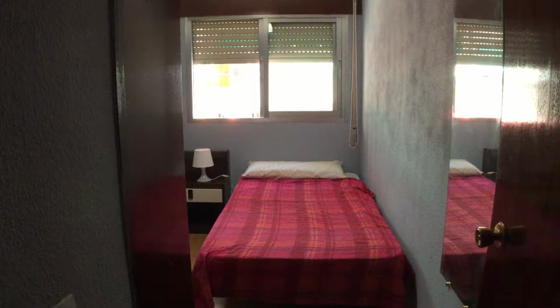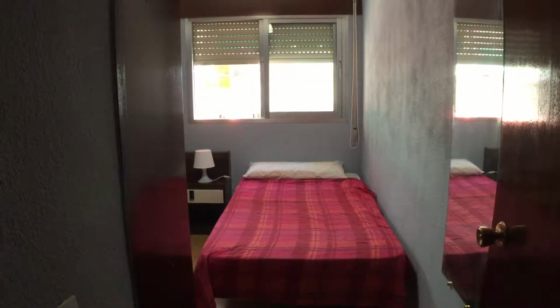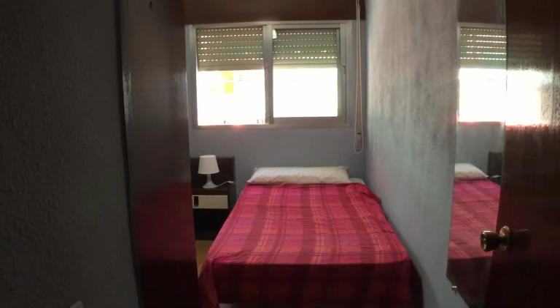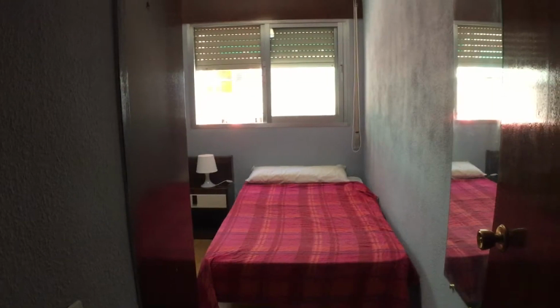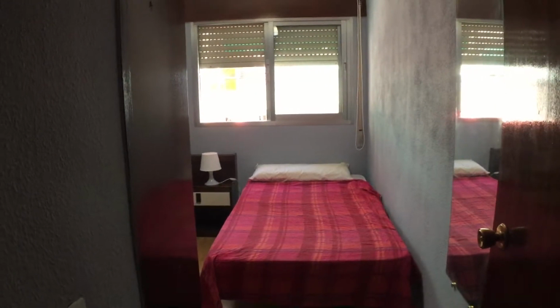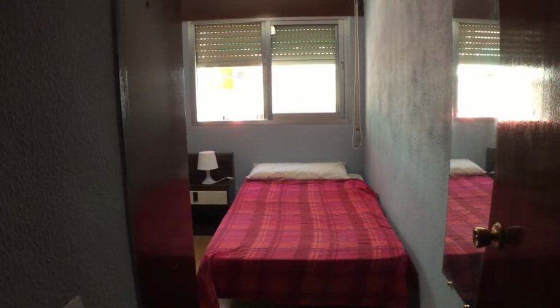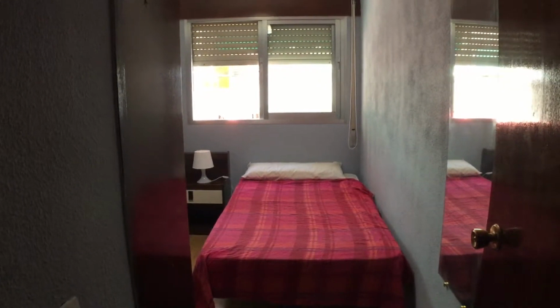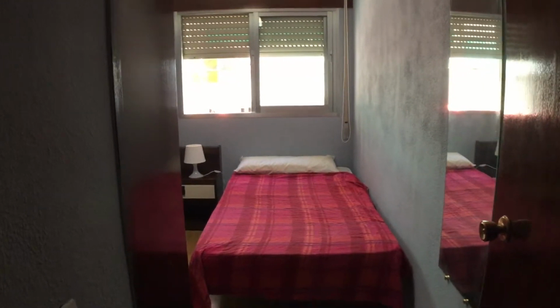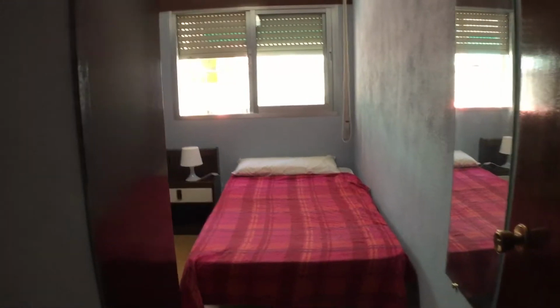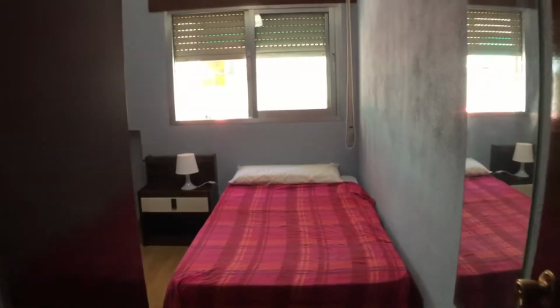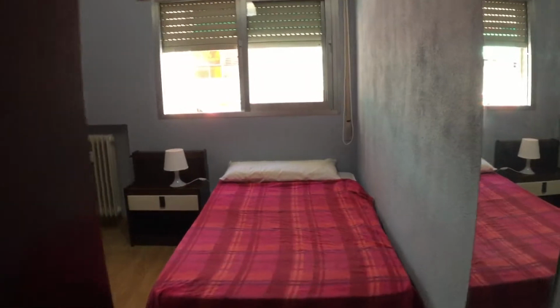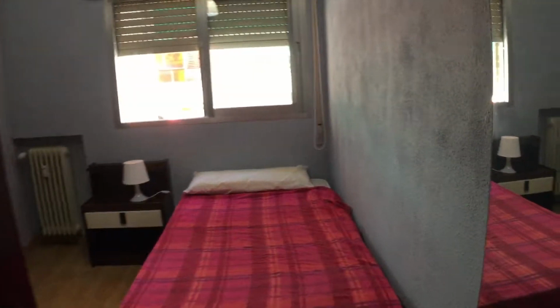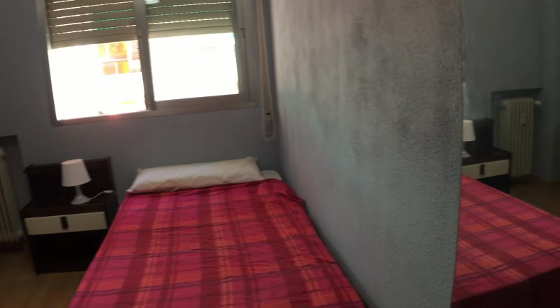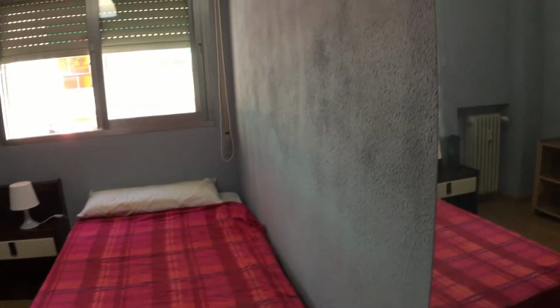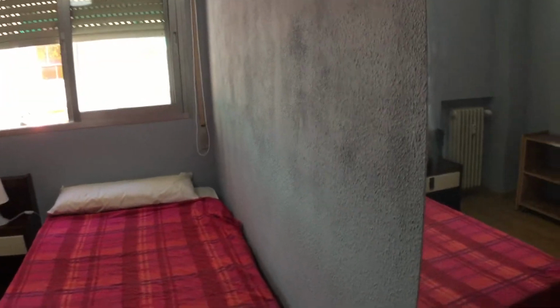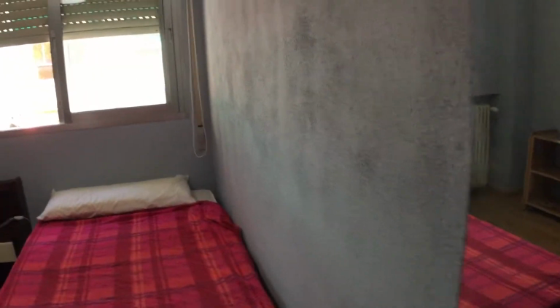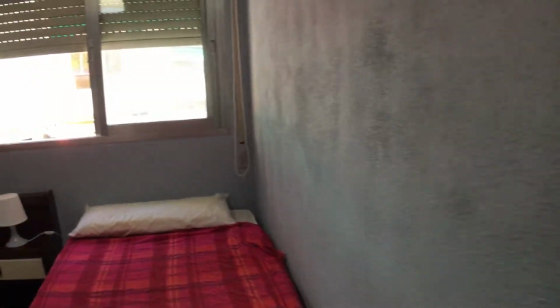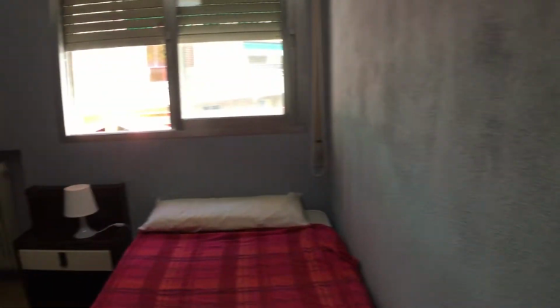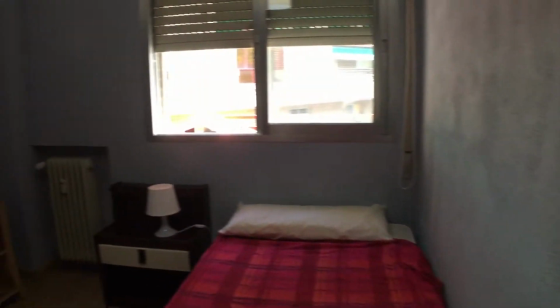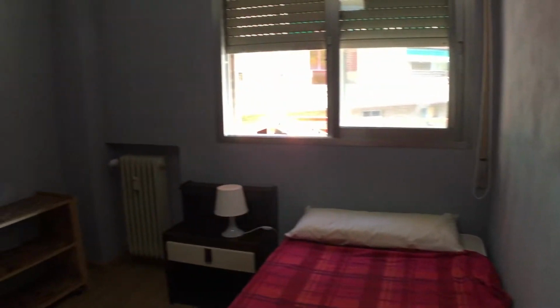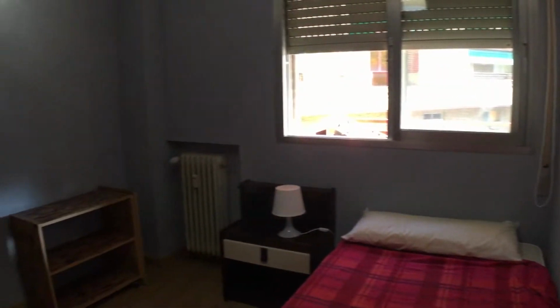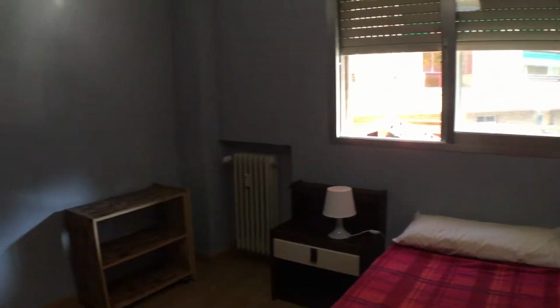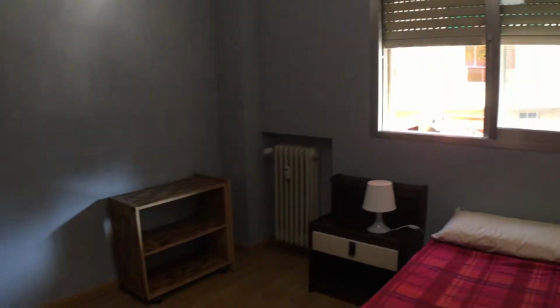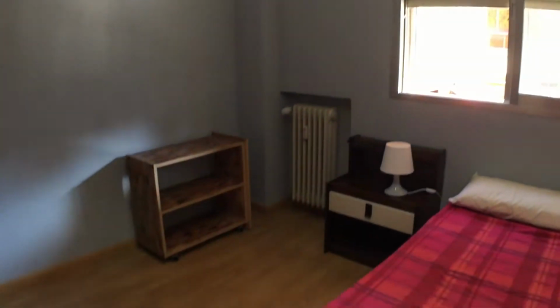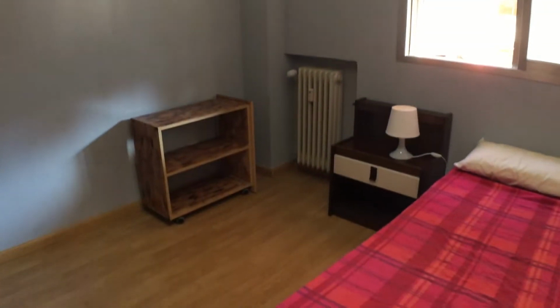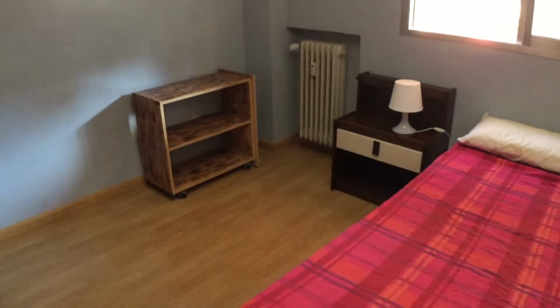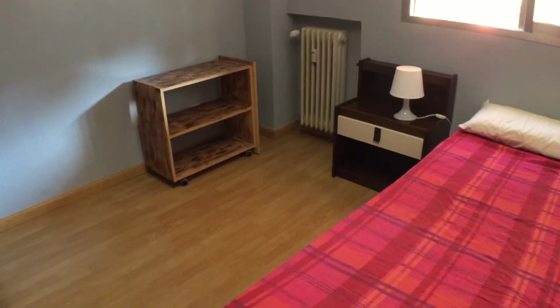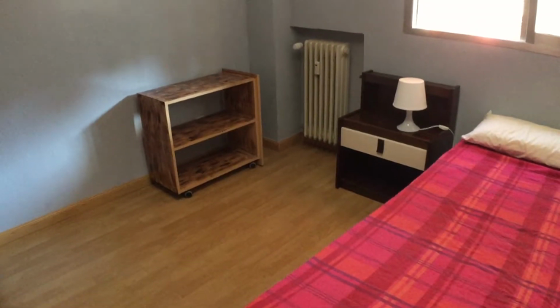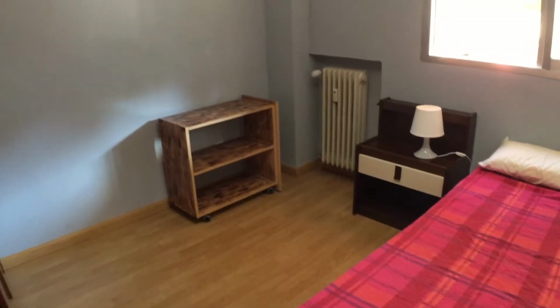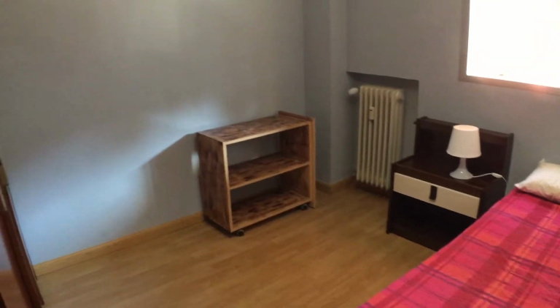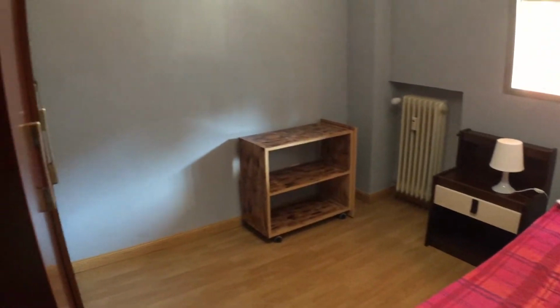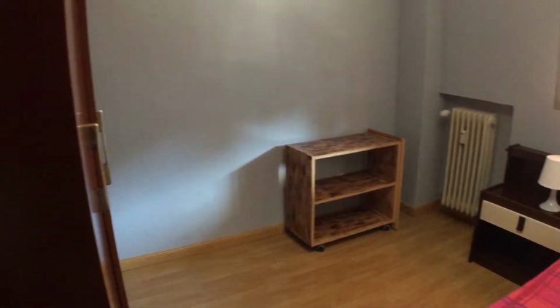Here we have the second bedroom. This one also has a single bed, a side table, a TV trolley.